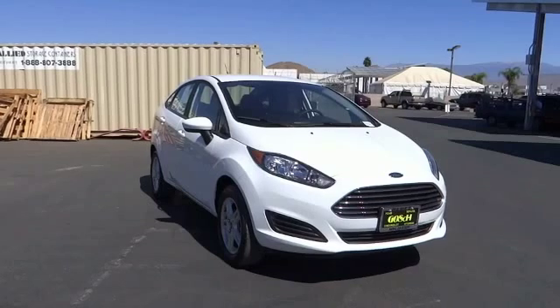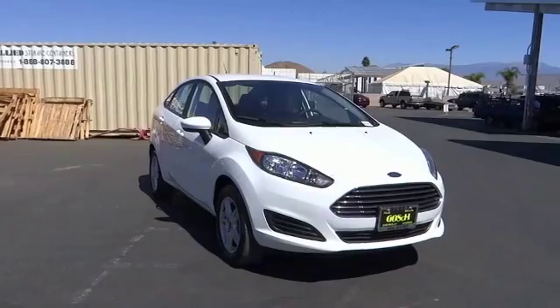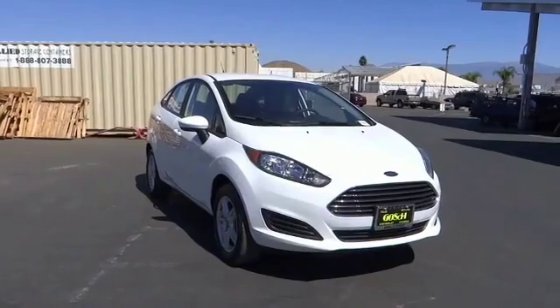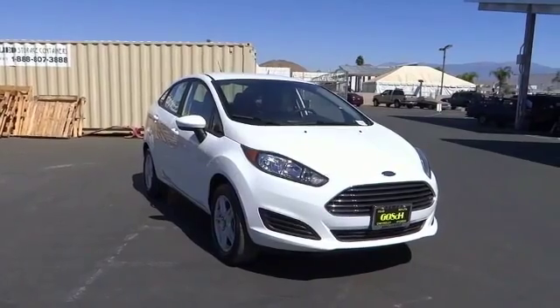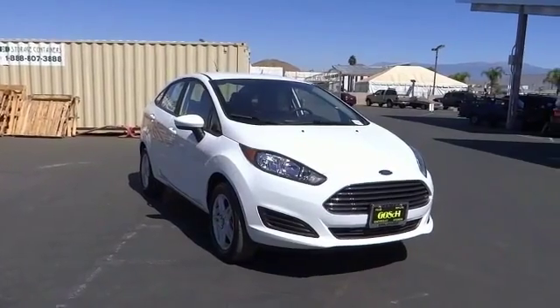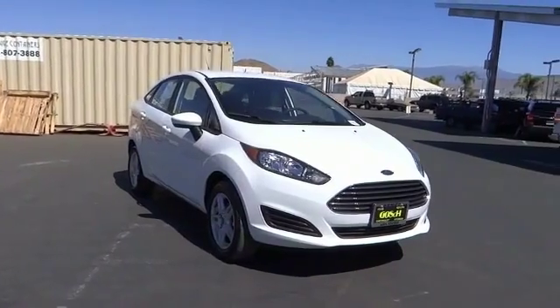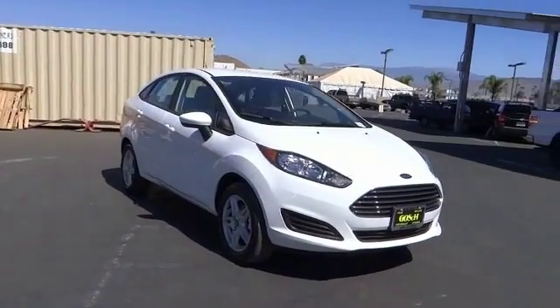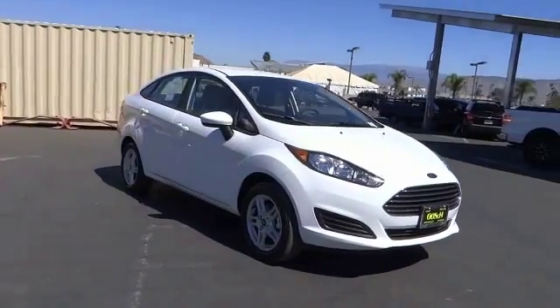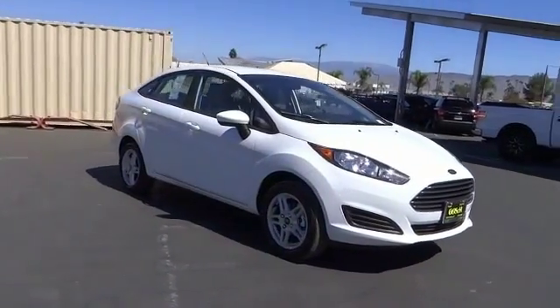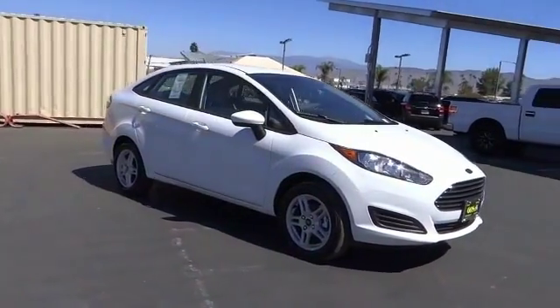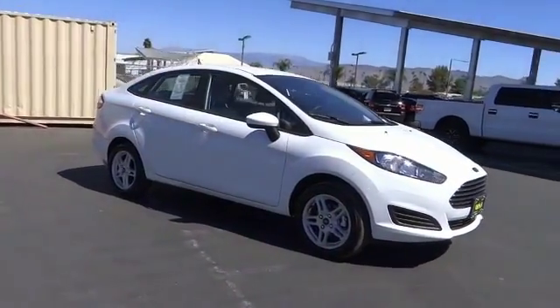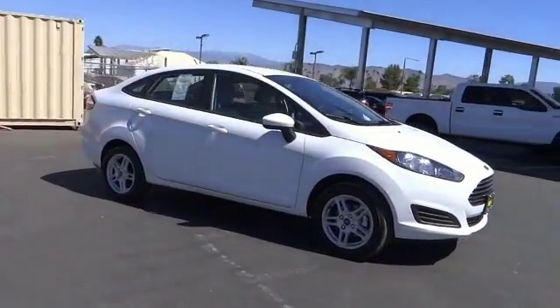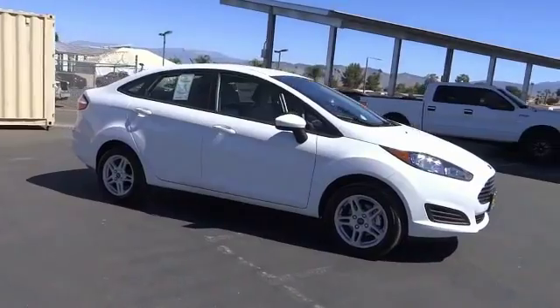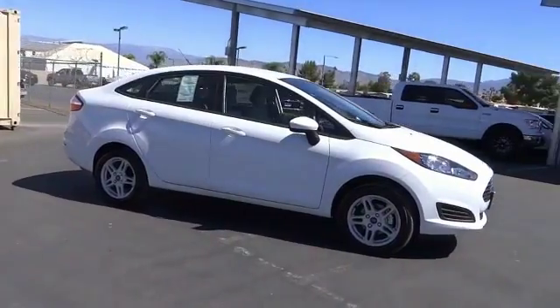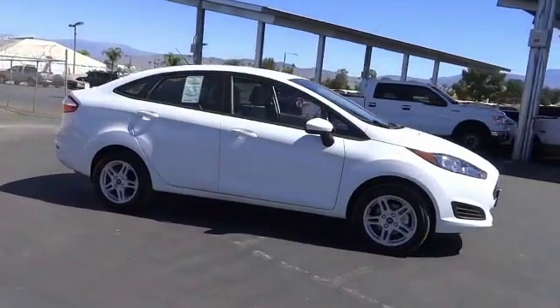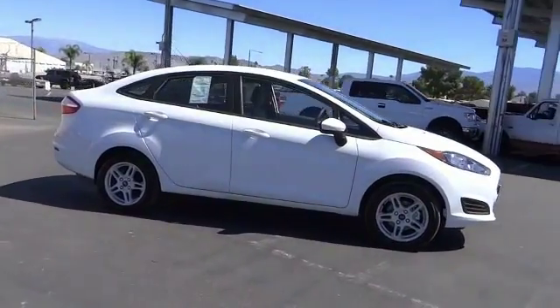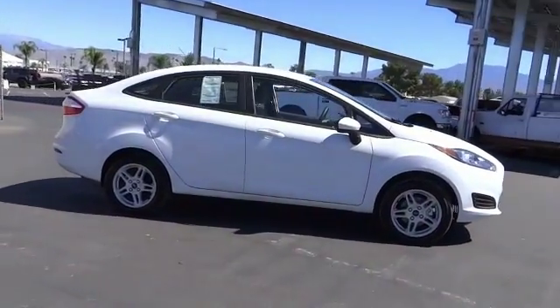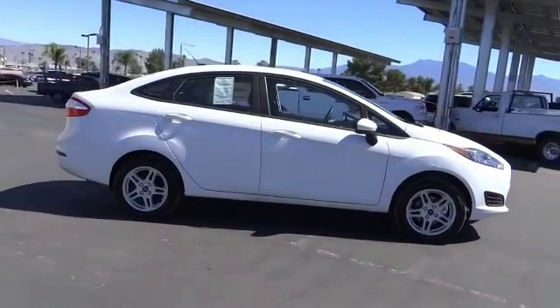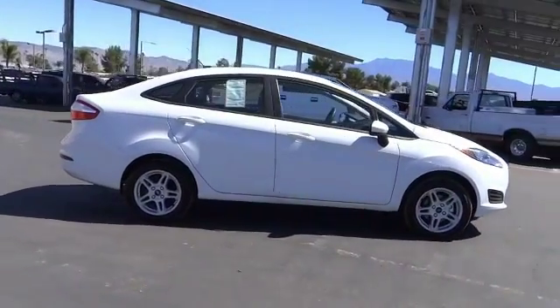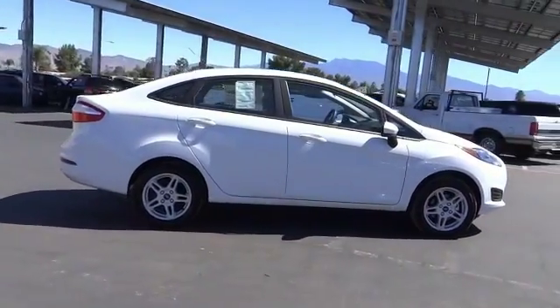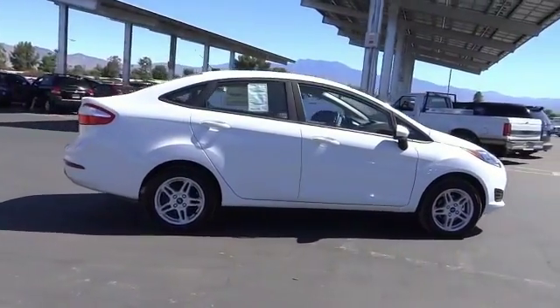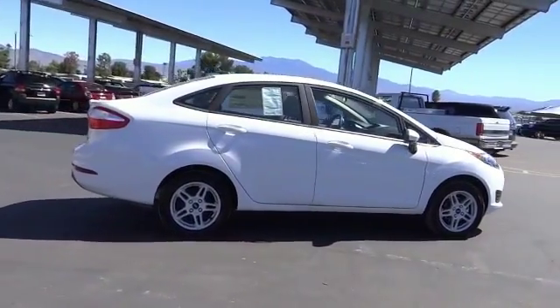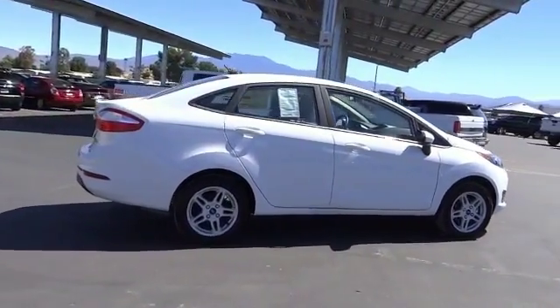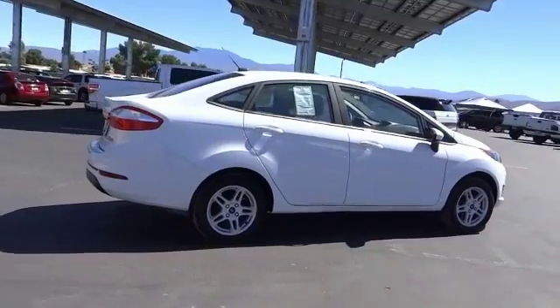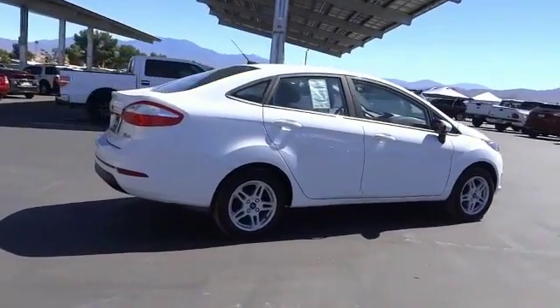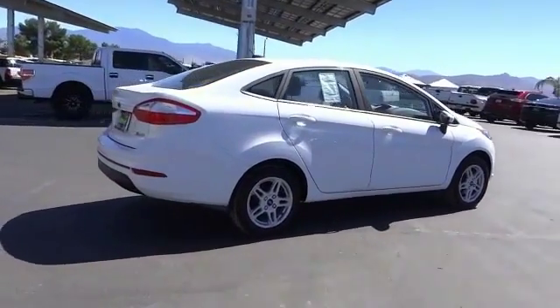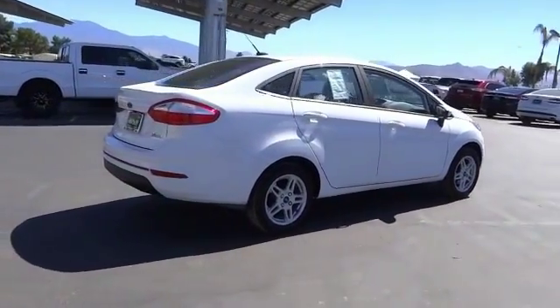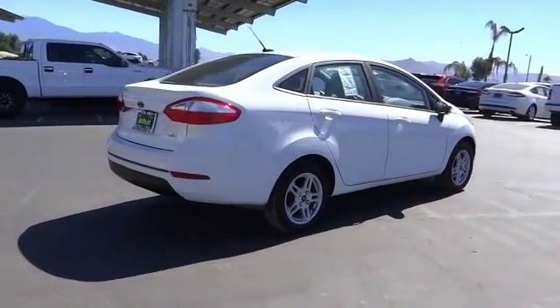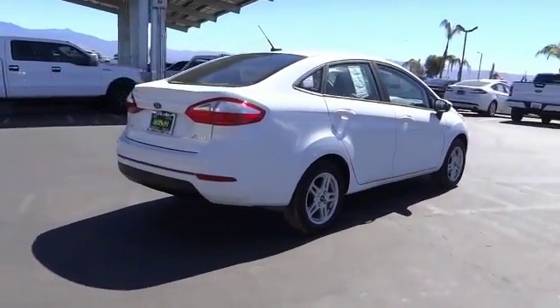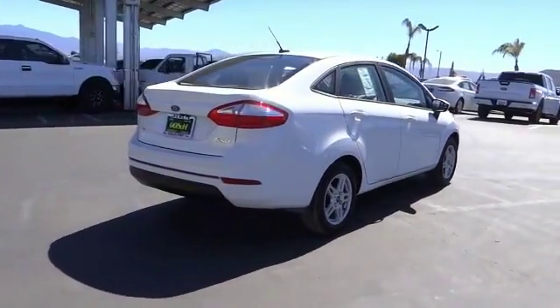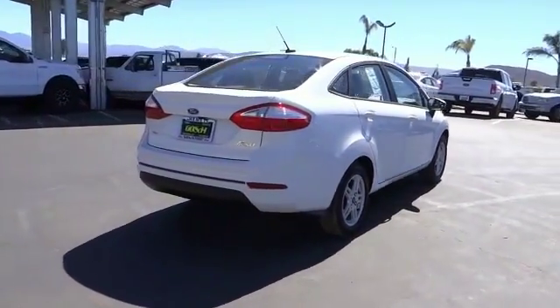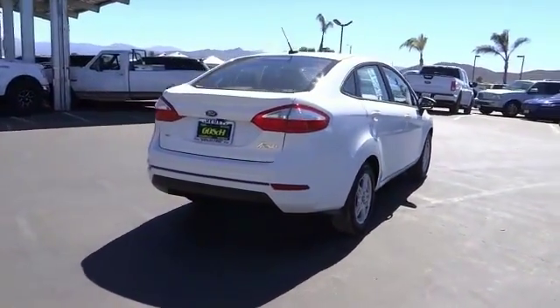We are pleased to show you the 2018 Fiesta. Ford will be offering a wide range of options and accessories on the Fiesta in a play to make the Fiesta highly customizable to fit the preferences of its drivers, and is priced below $20,000.